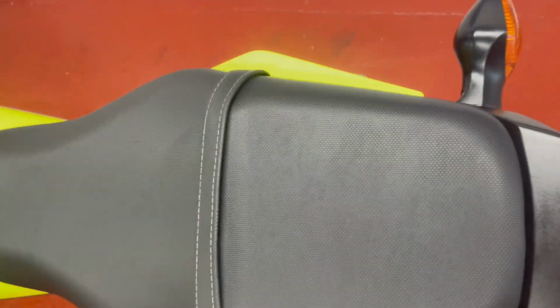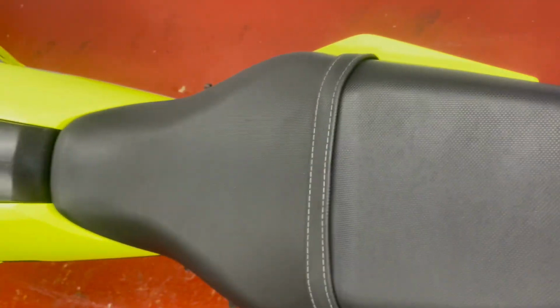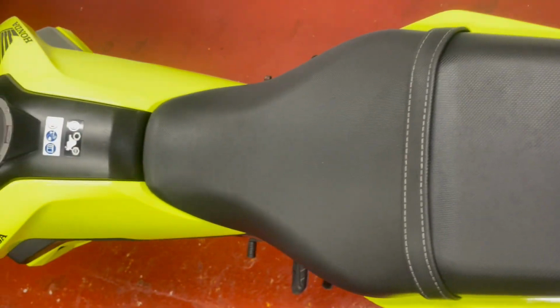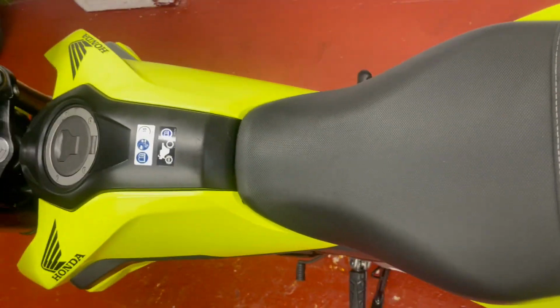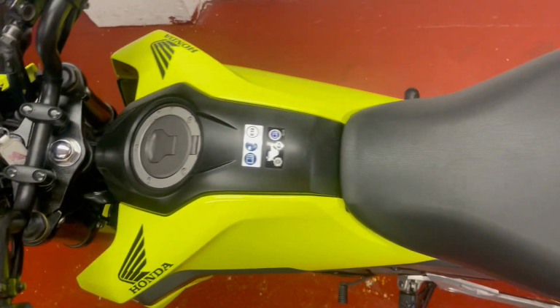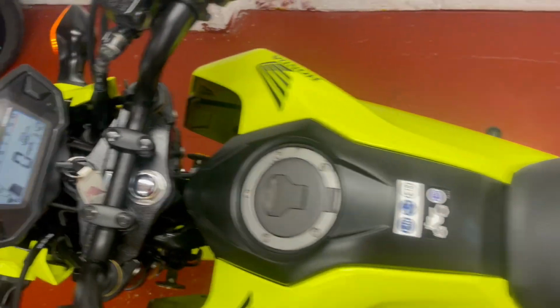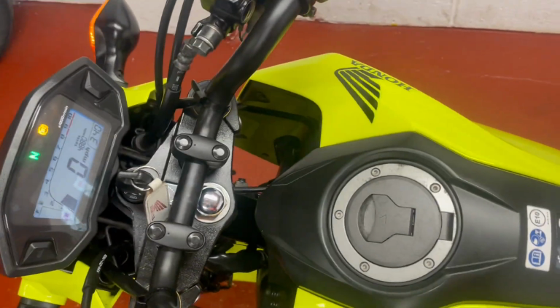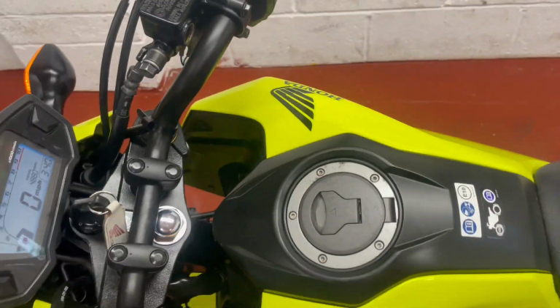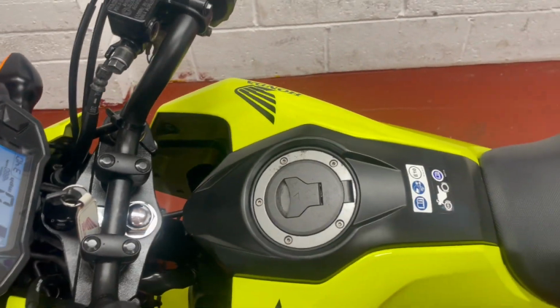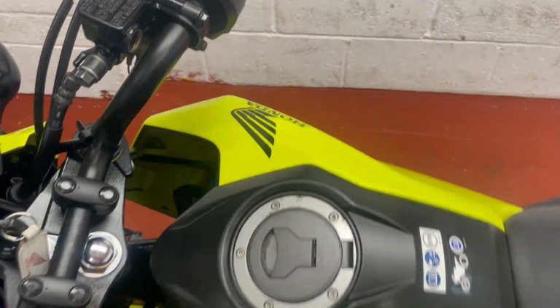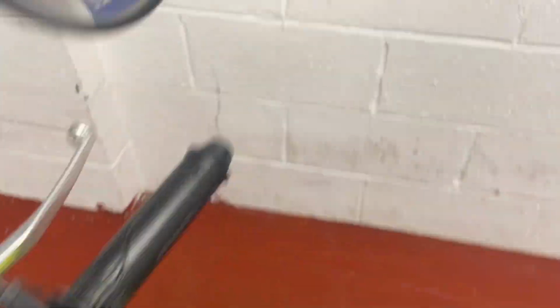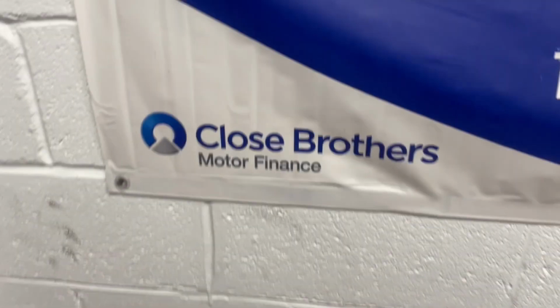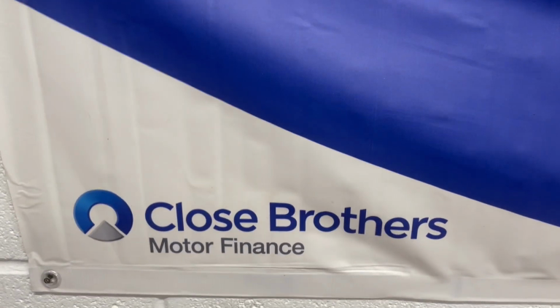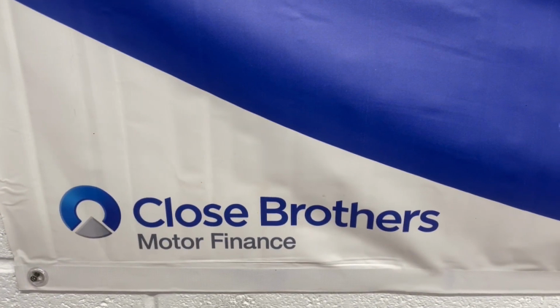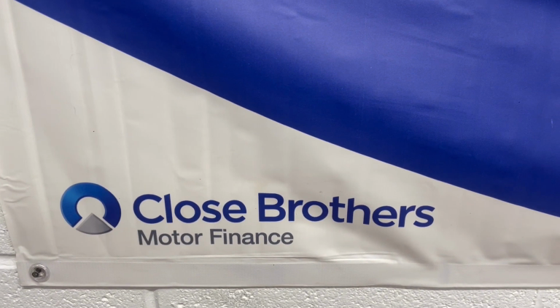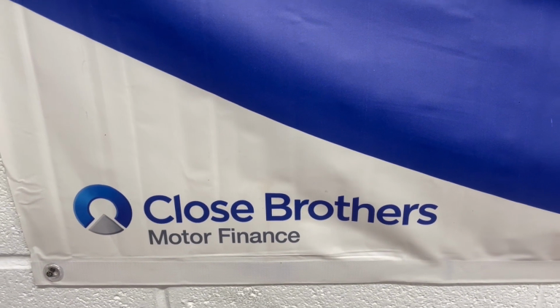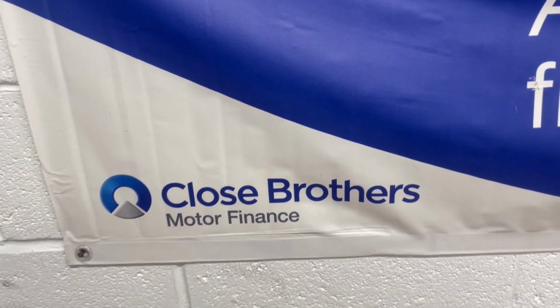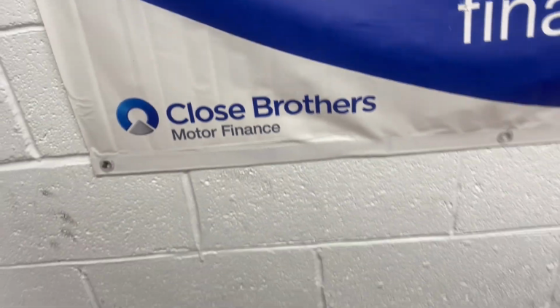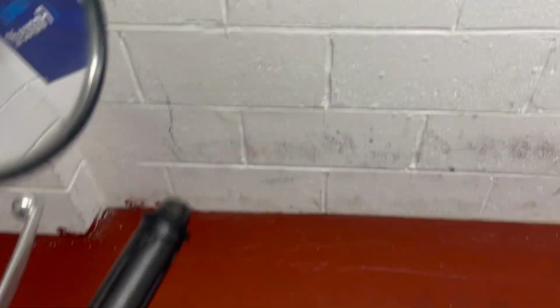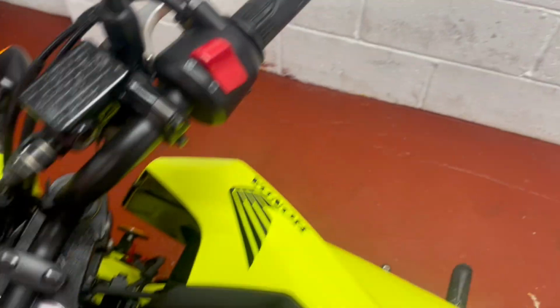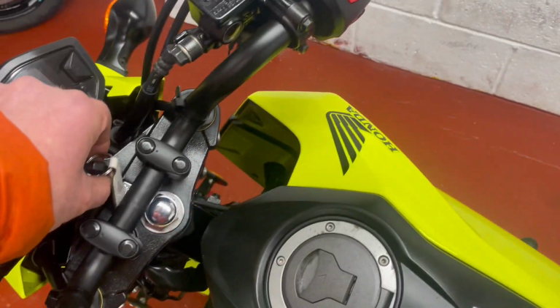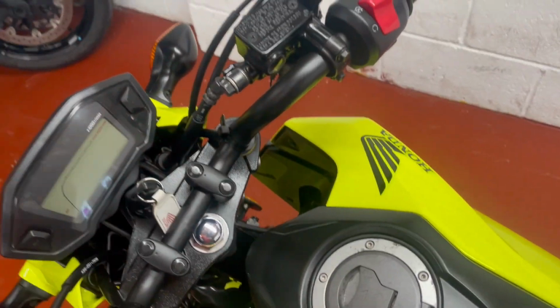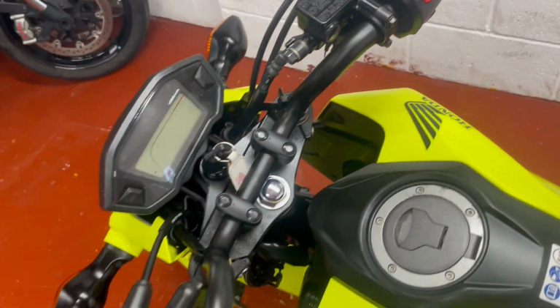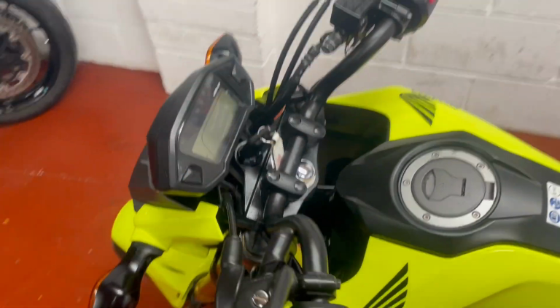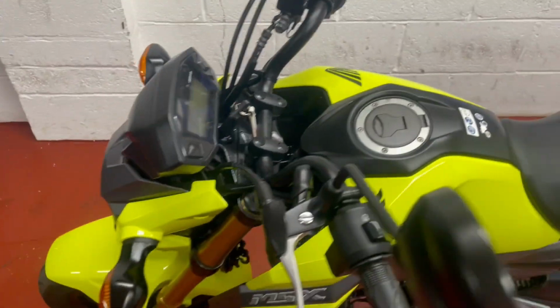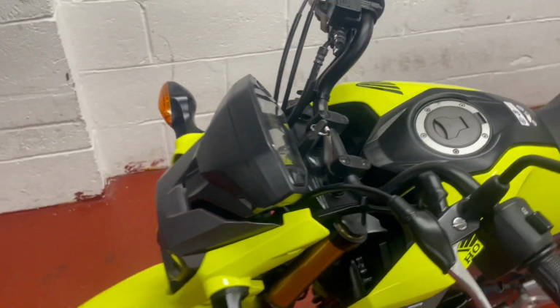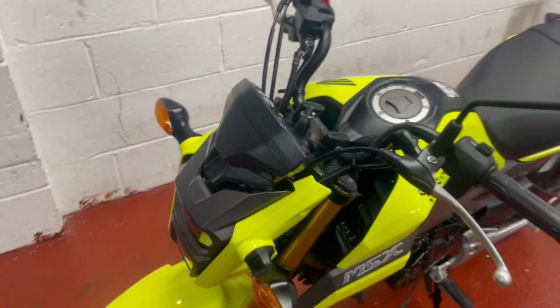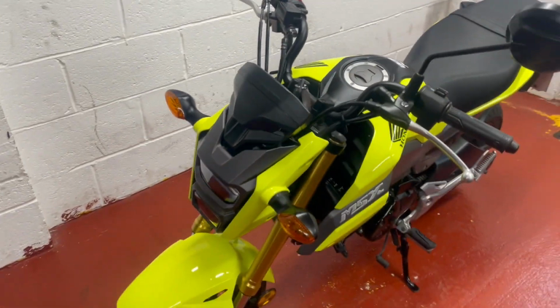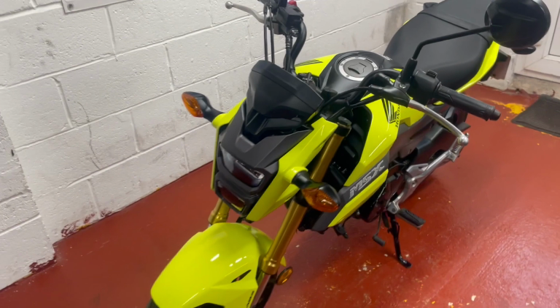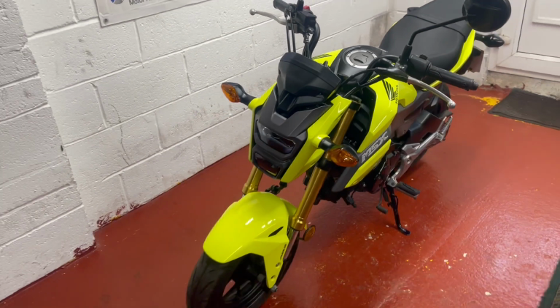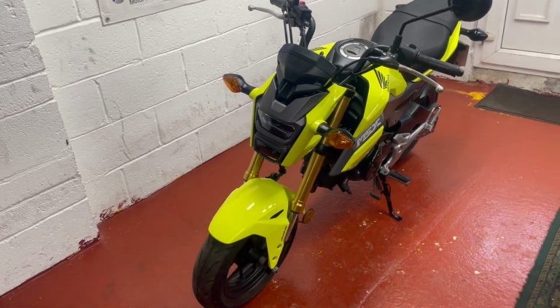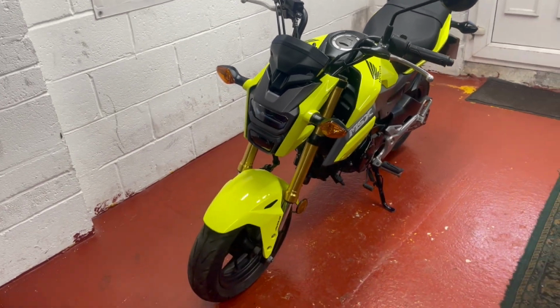All books are present, spare key etc. Finance available. No warning lights. You can get this one delivered anywhere in the country at additional cost to you.